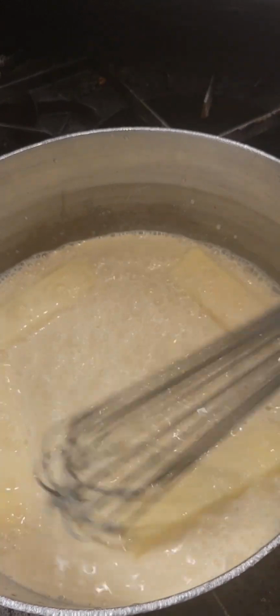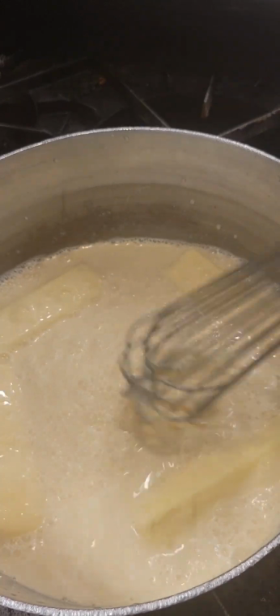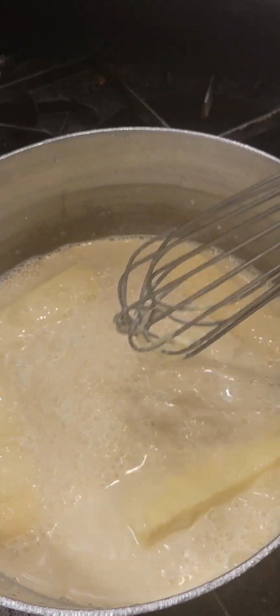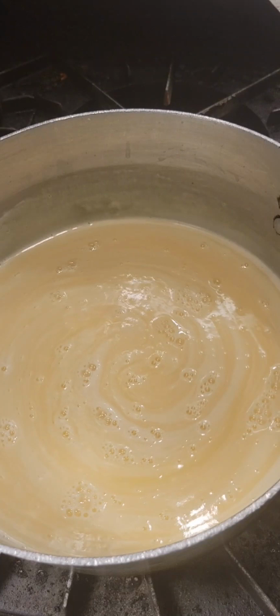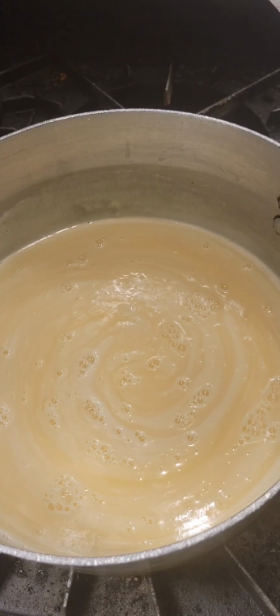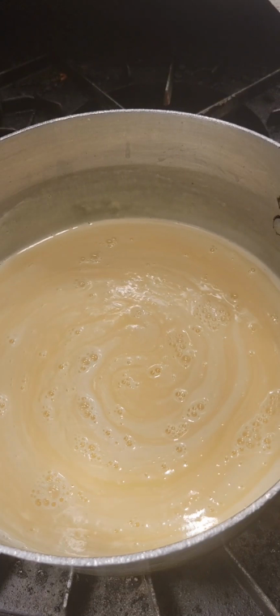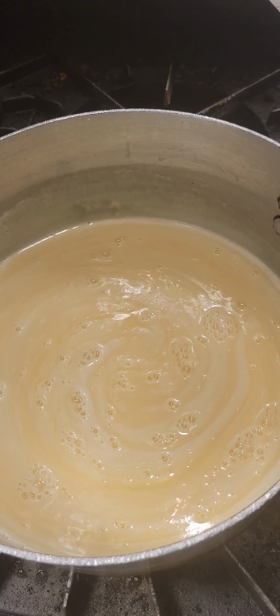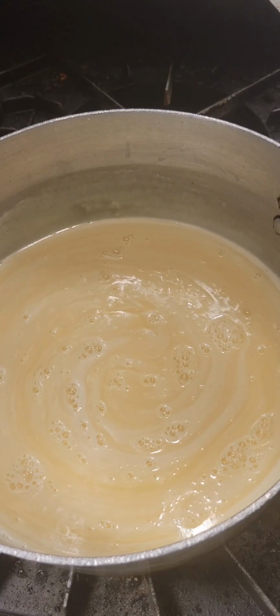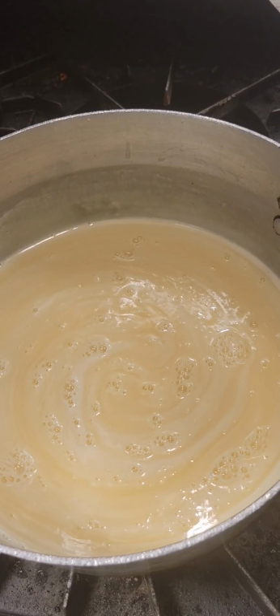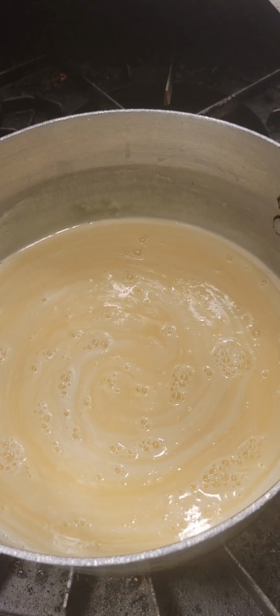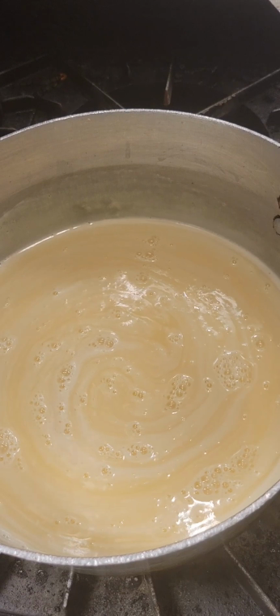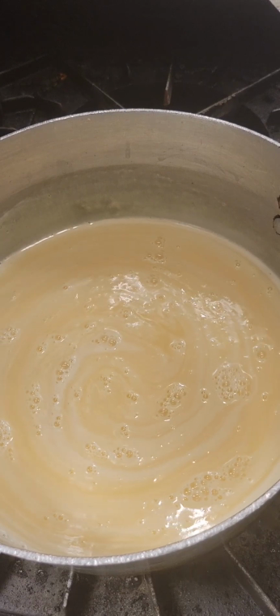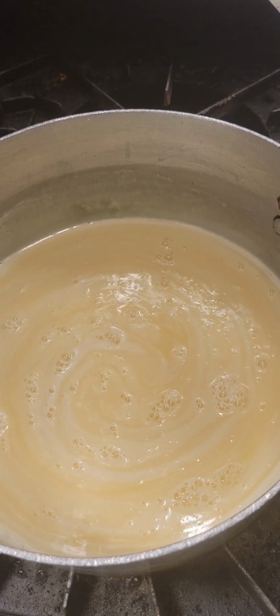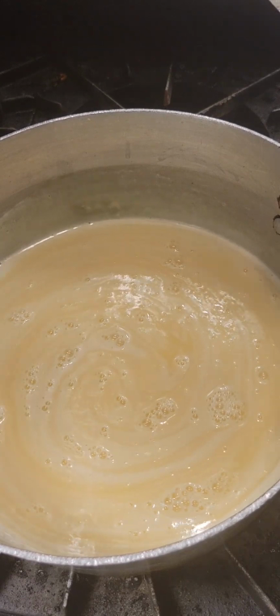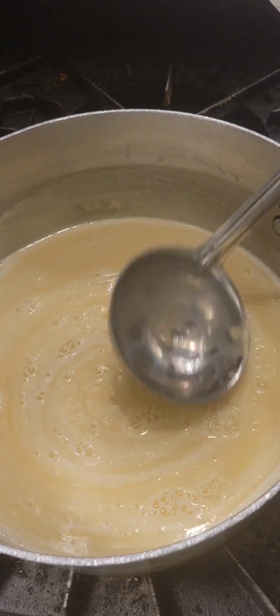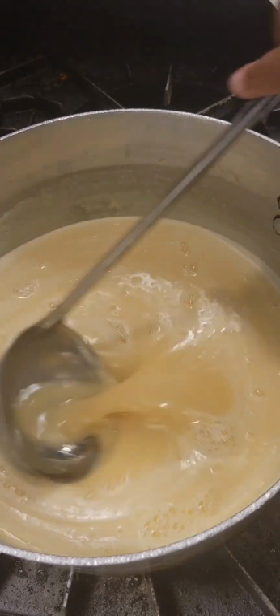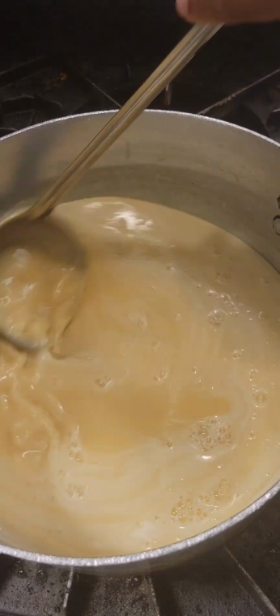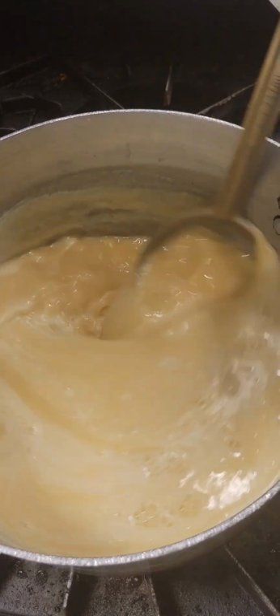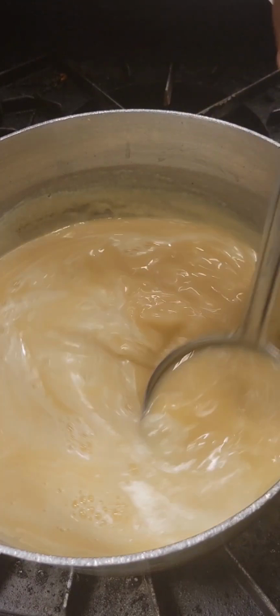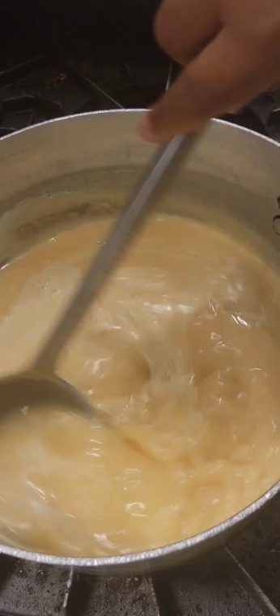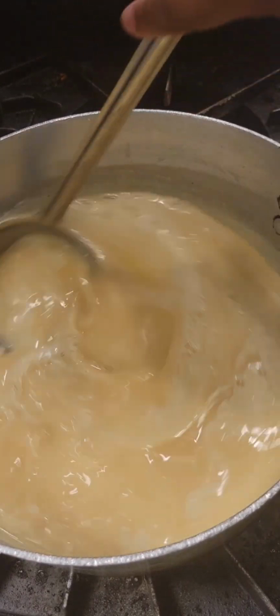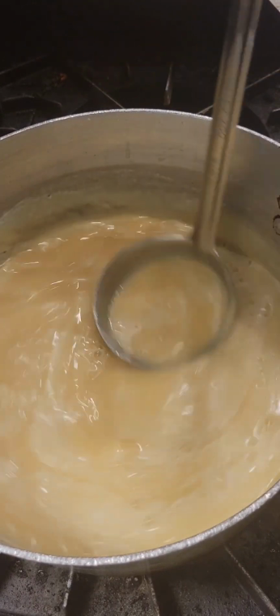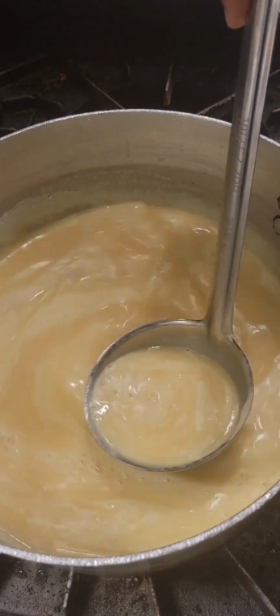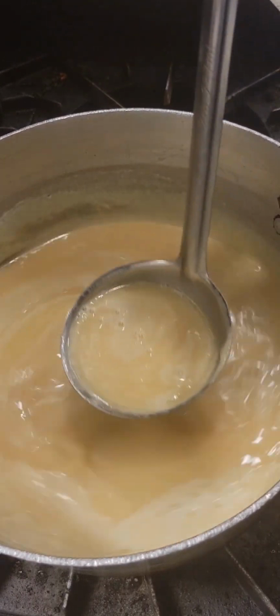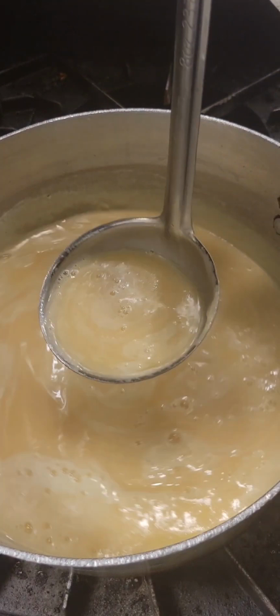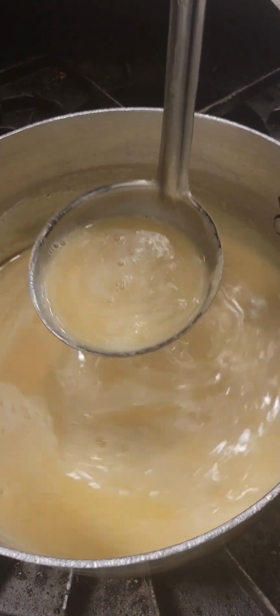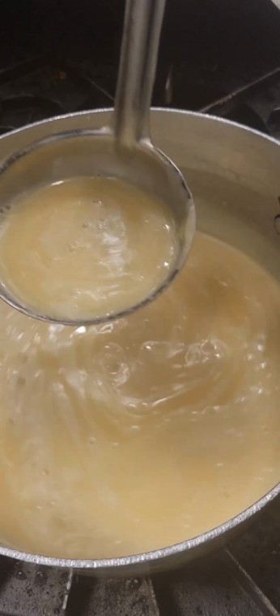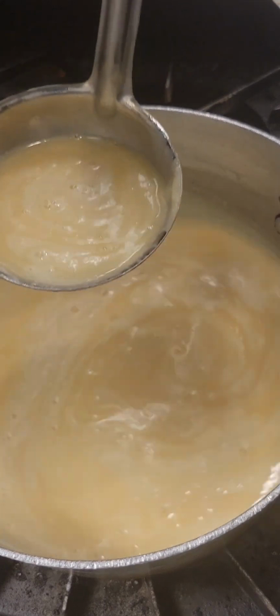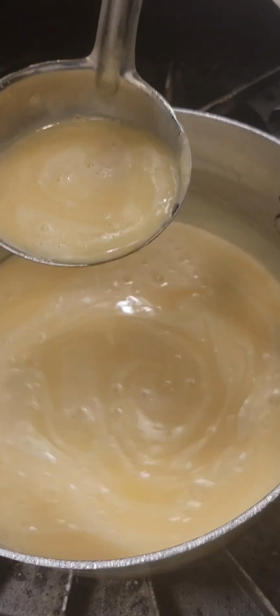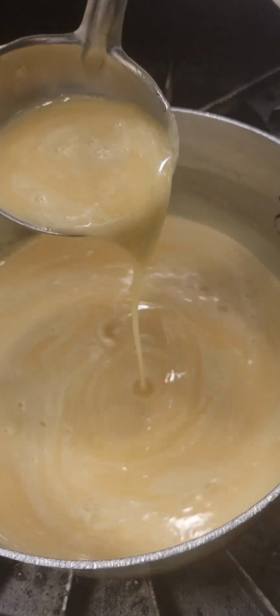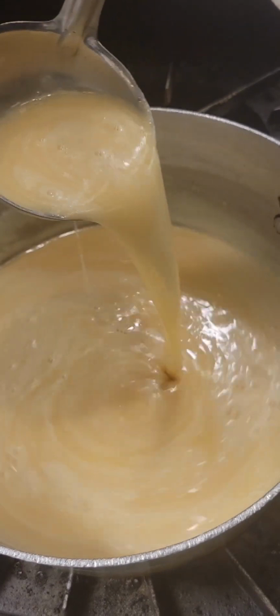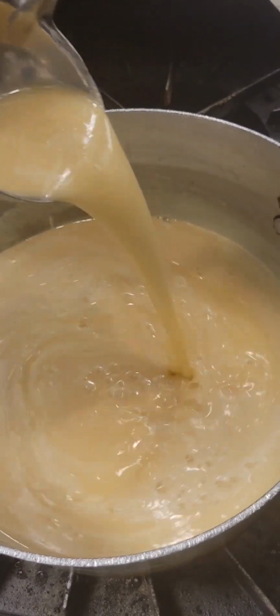You can see here I'm just giving it a little bit of a stir. Our butter and sugar are melted. I don't know if you can see the steam, but there is some, so our mixture is quite warm.